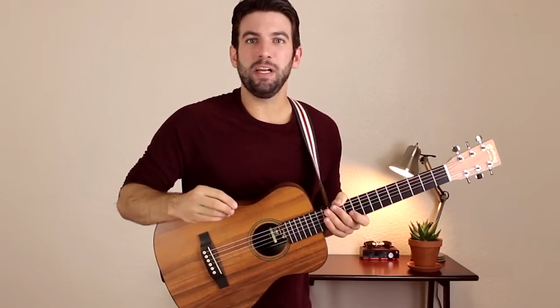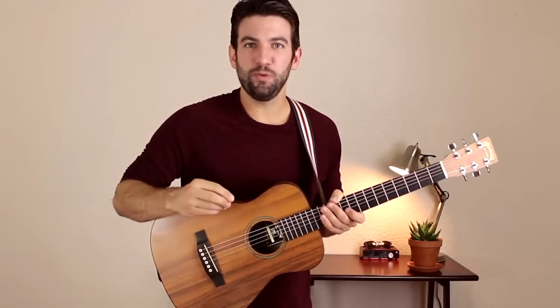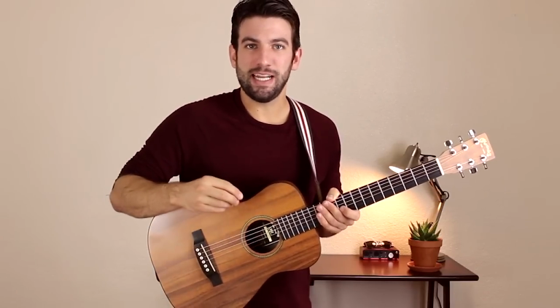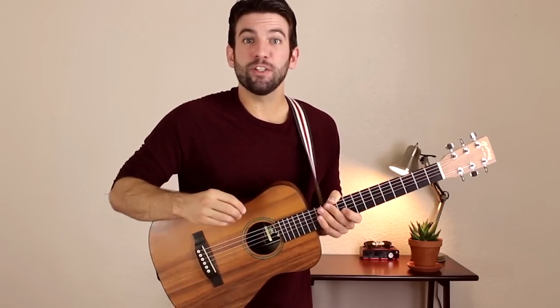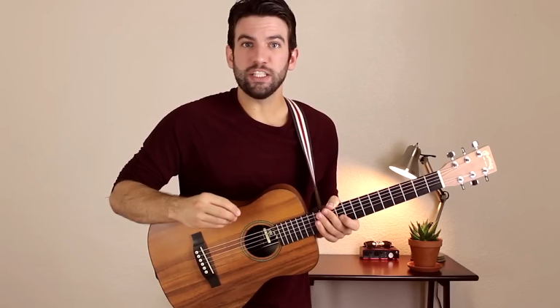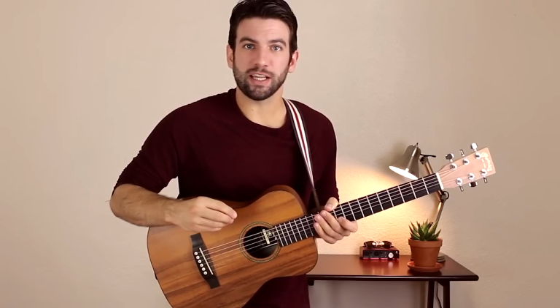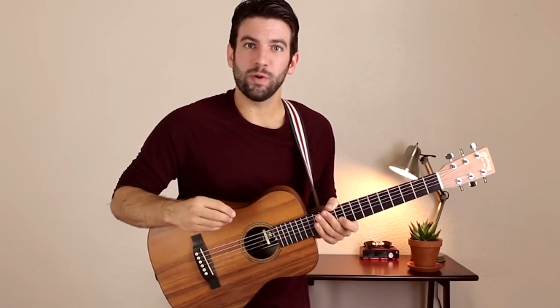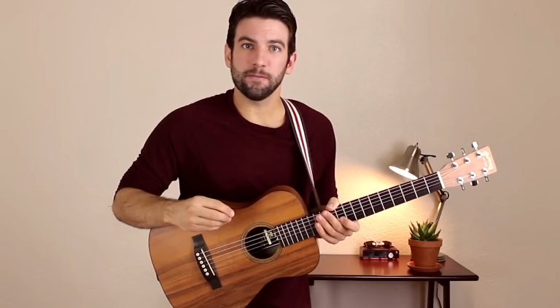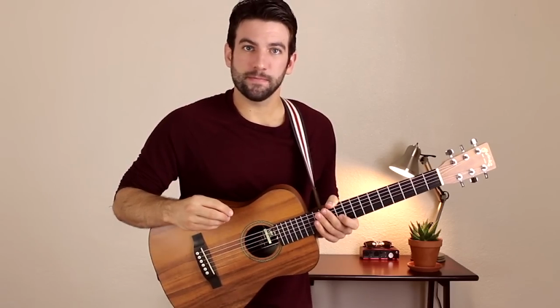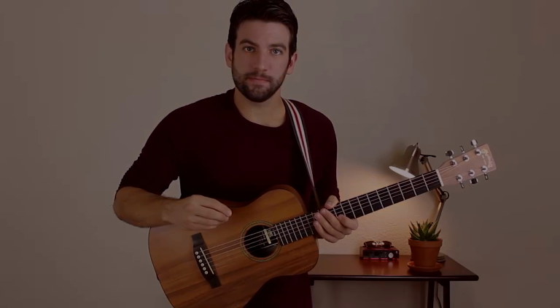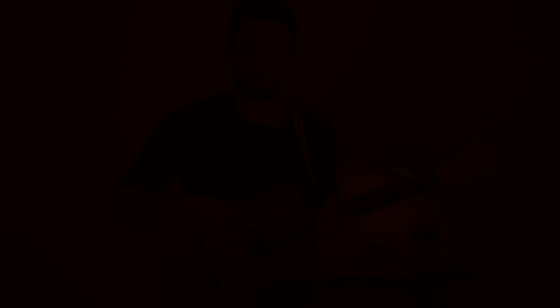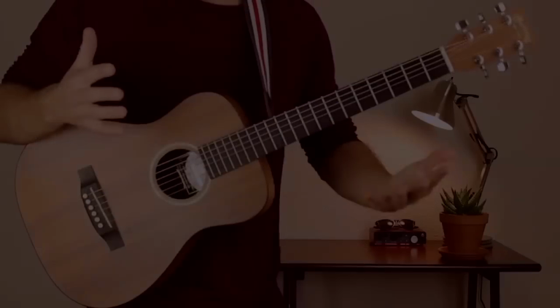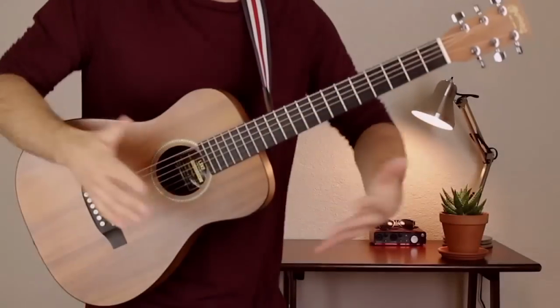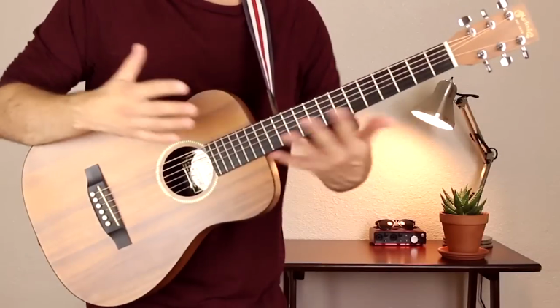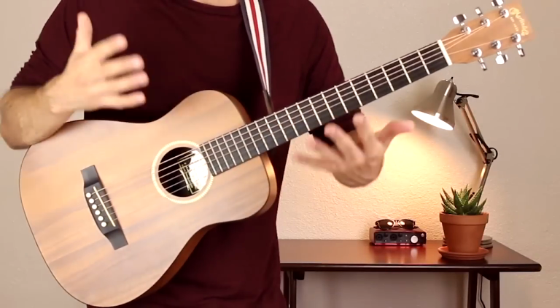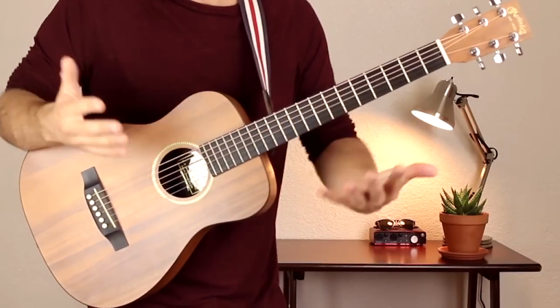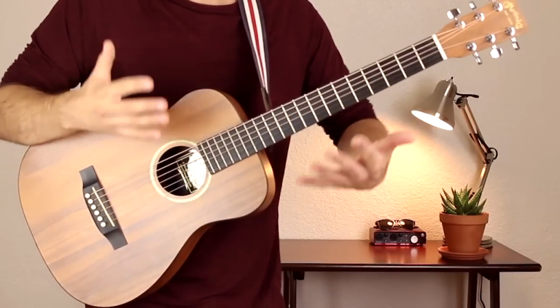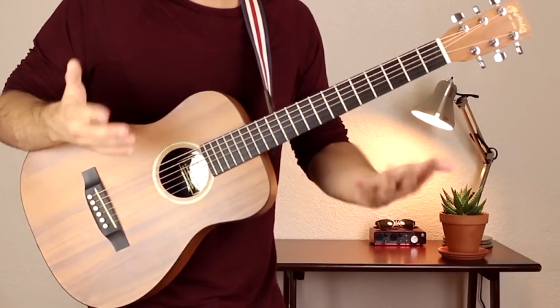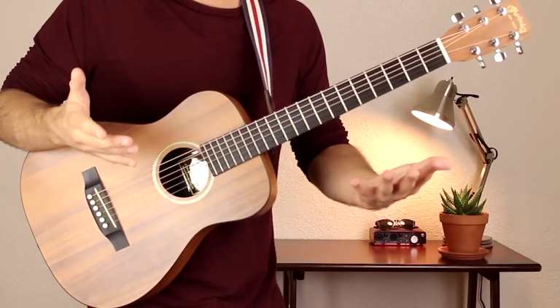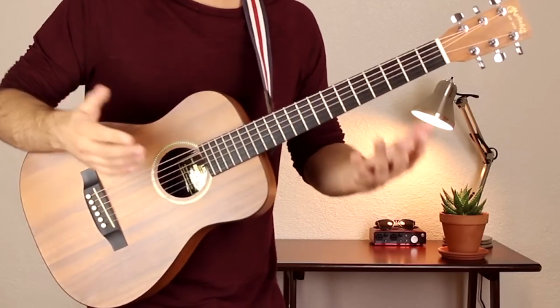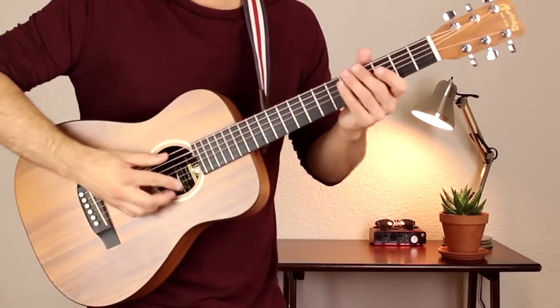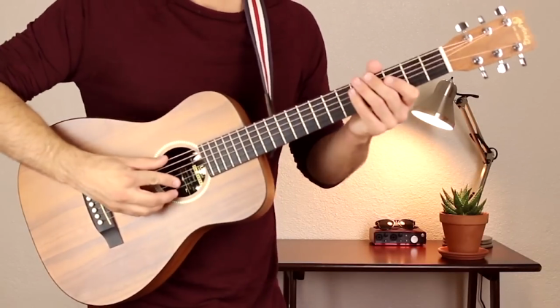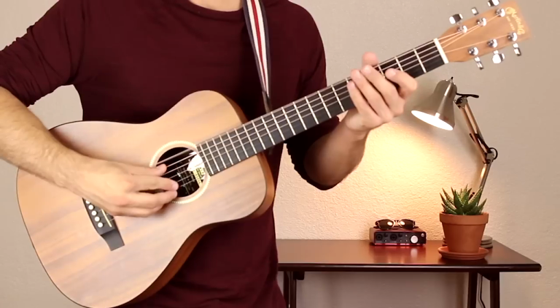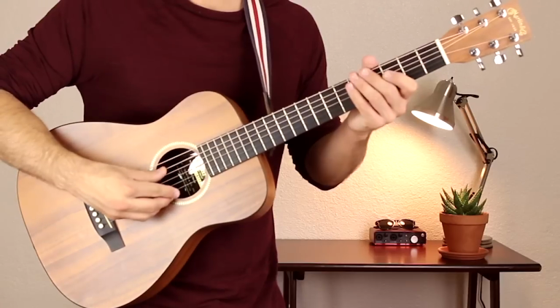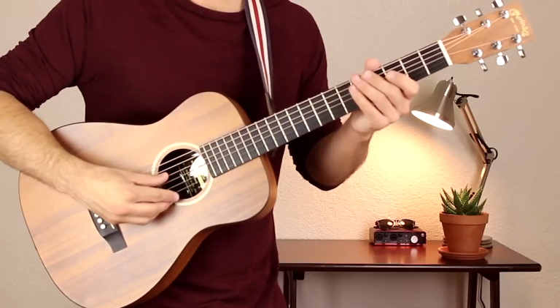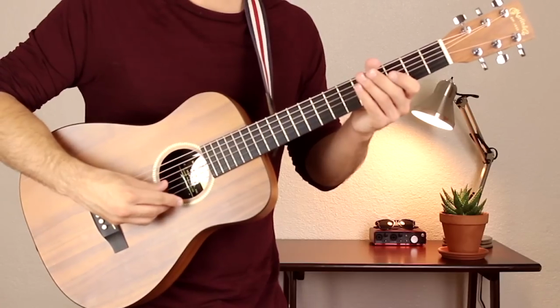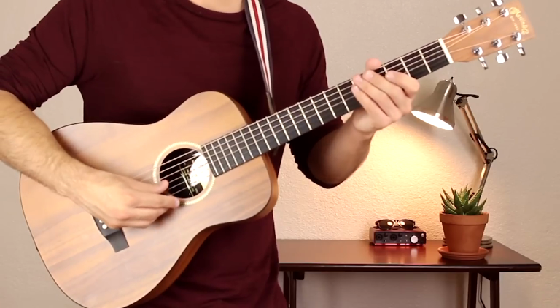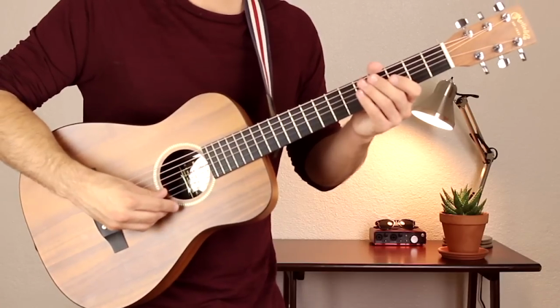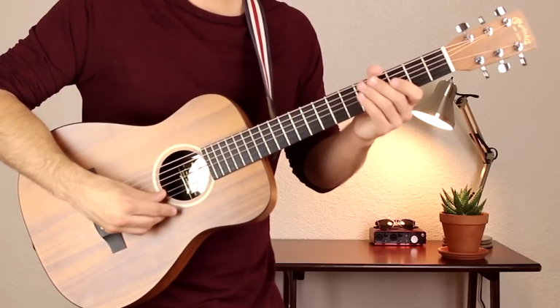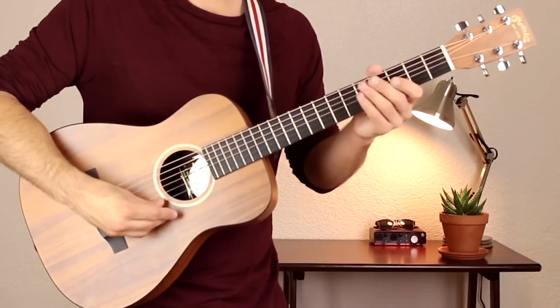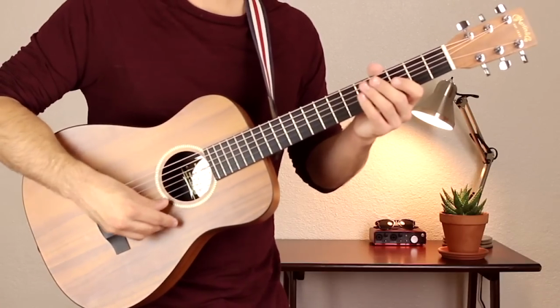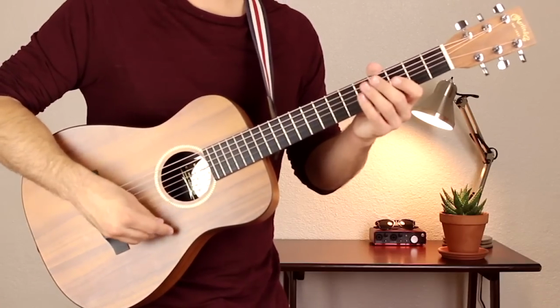I'm going to zoom in now so we can check this one out. We're in standard tuning today: E, A, D, G, B, E.